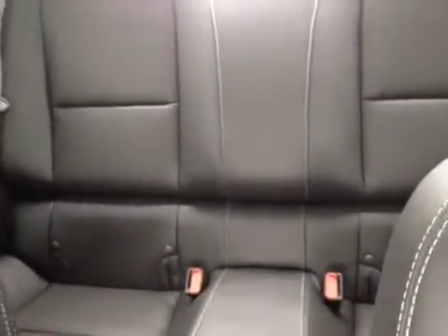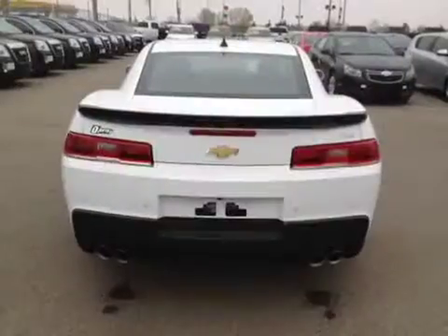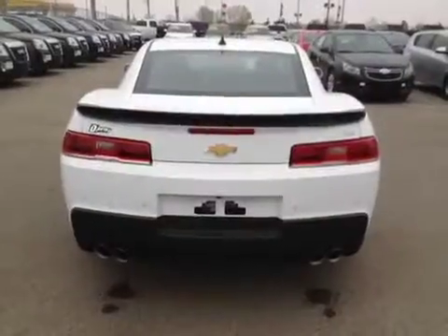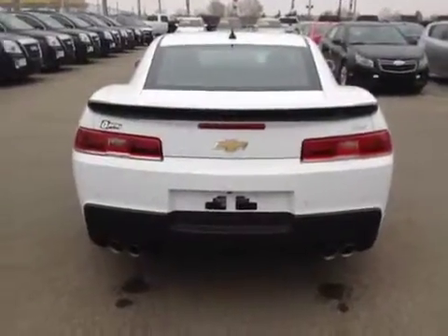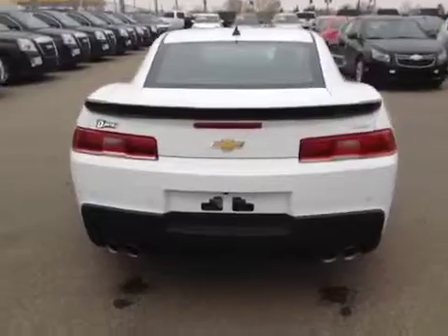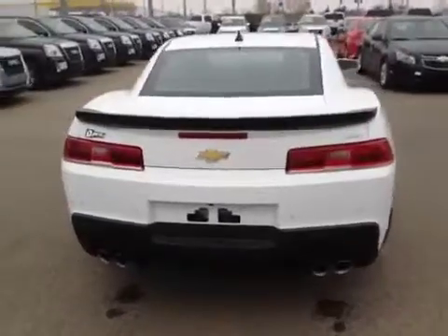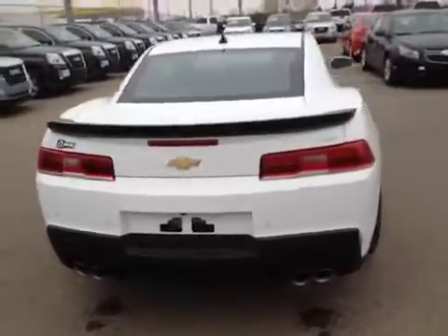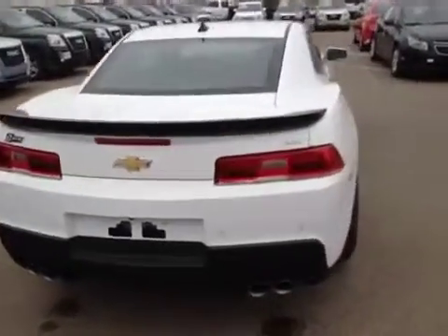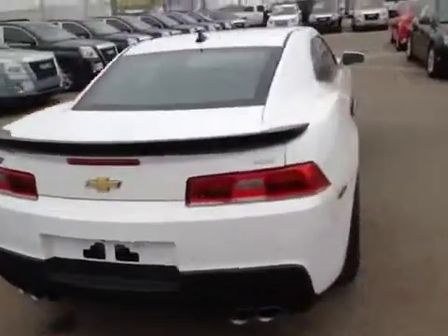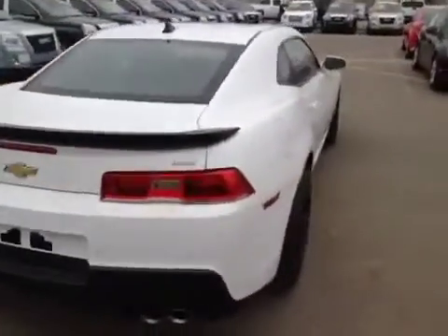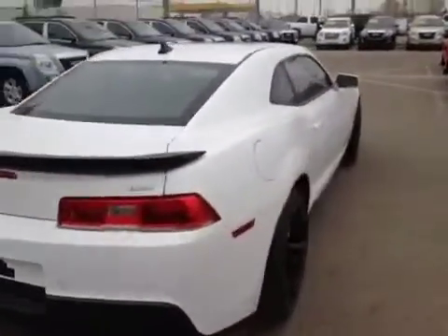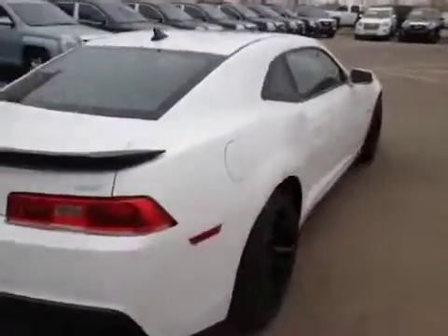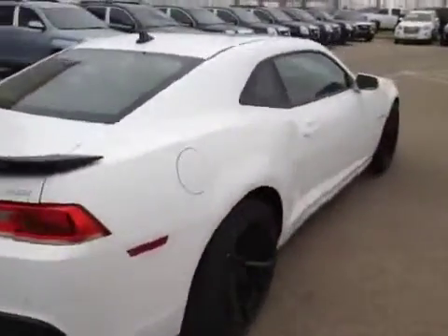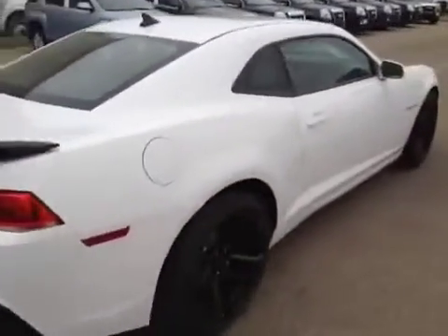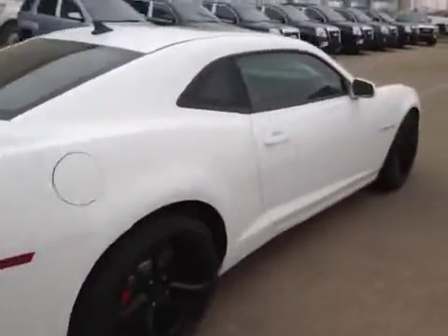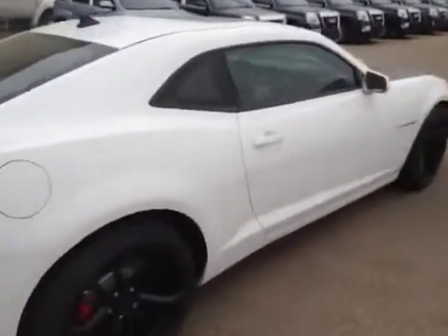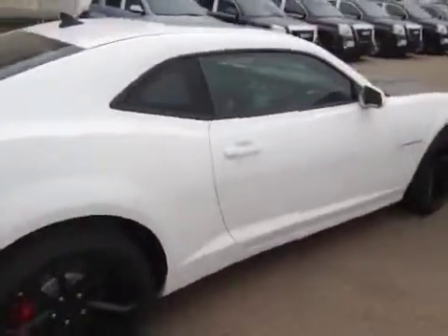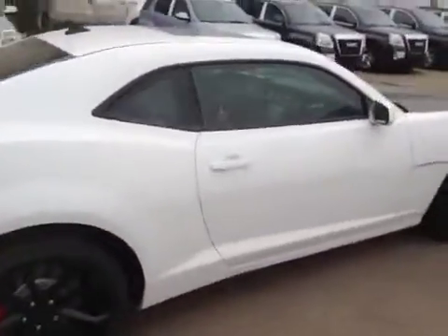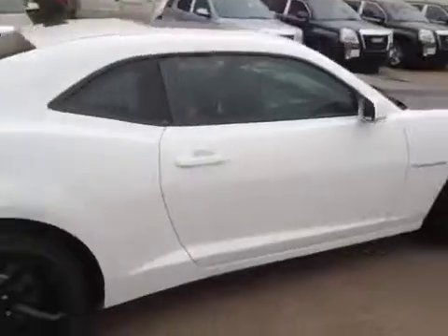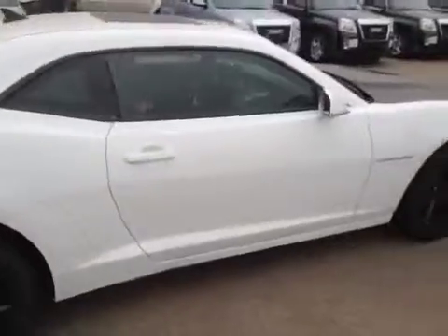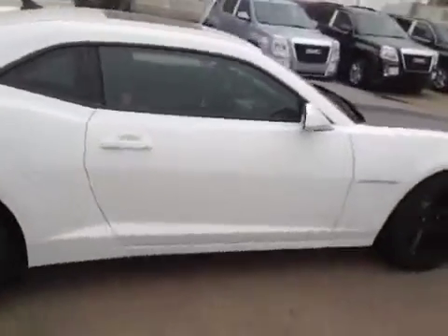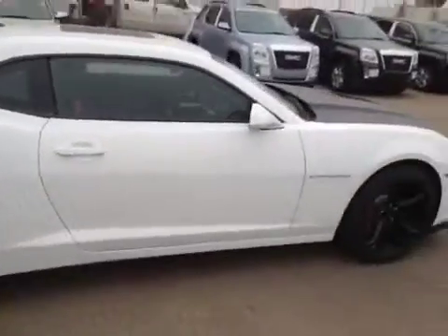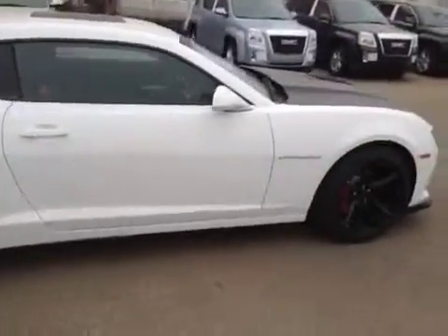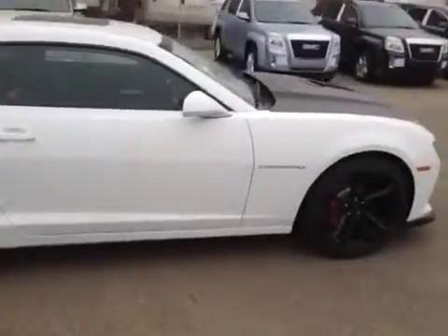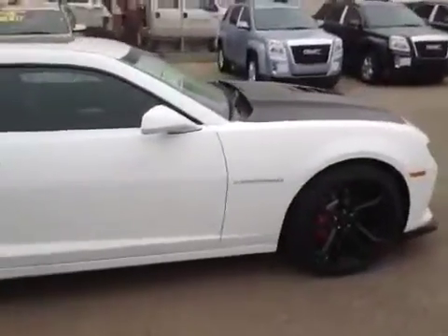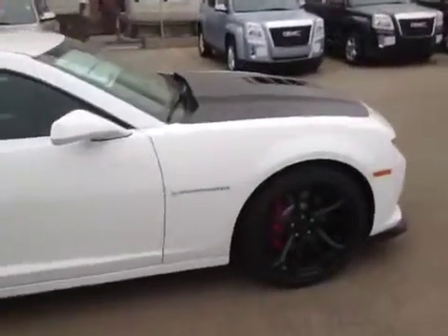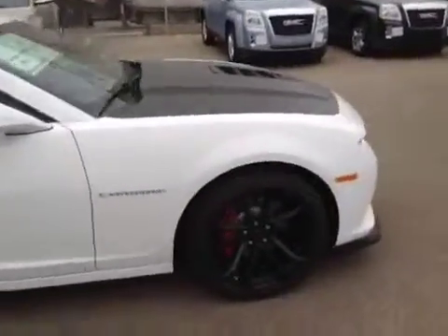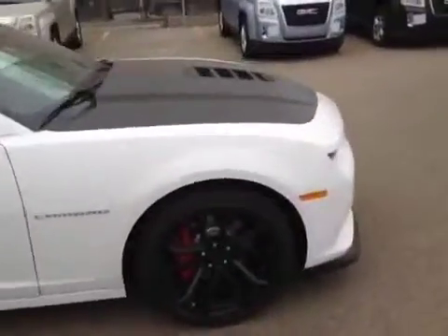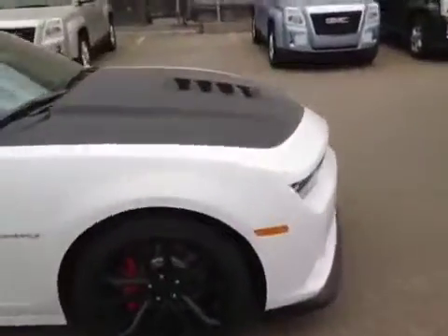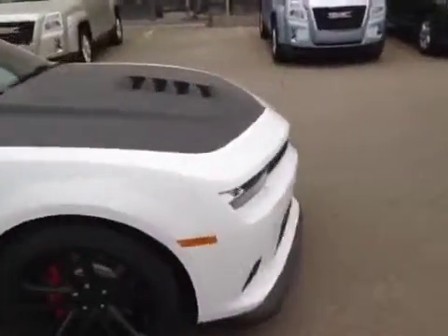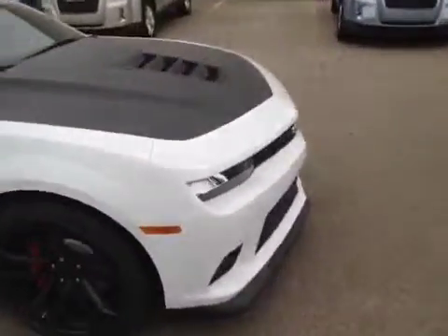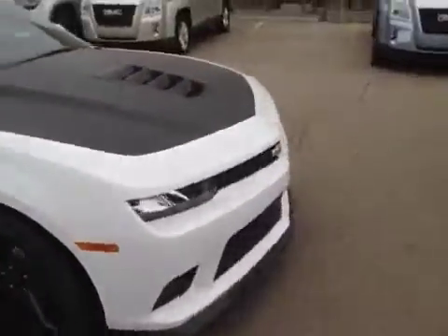This Camaro has rear parking aid, a rear parking camera, a spoiler, a compact spare tire, and is a two-door. Come down to Davis Chevrolet in Airdrie and see the brand new completely redesigned Chevrolet Camaro today.